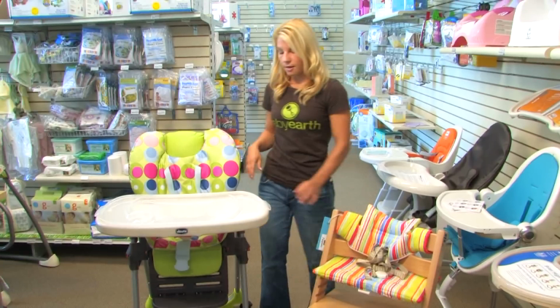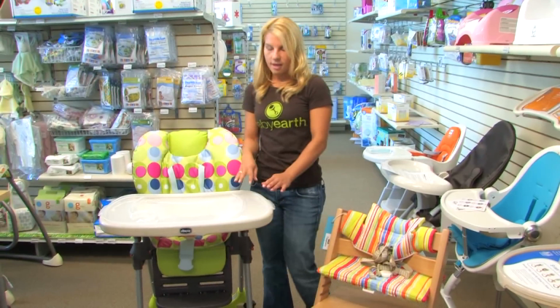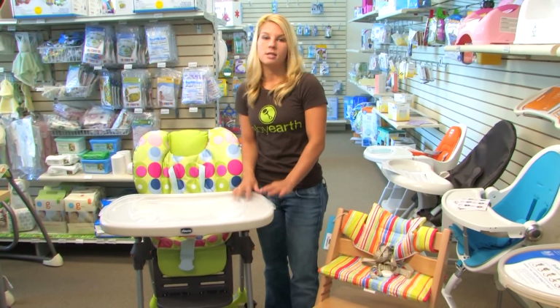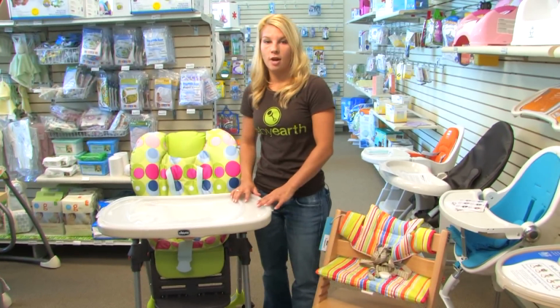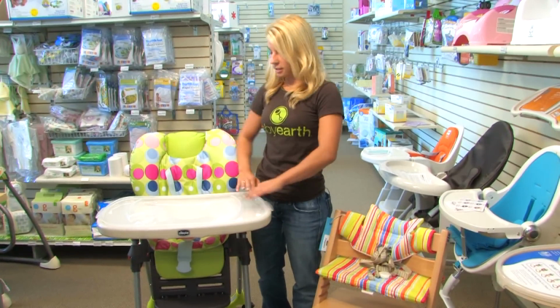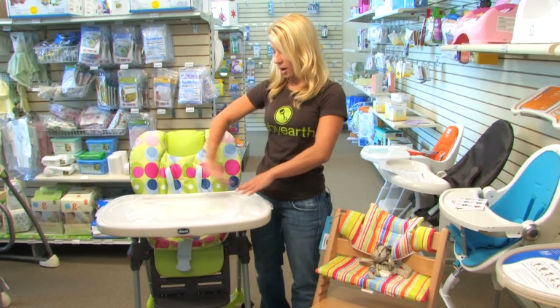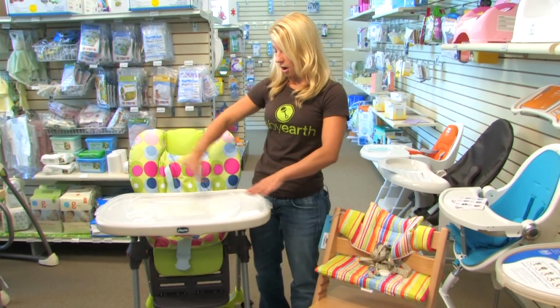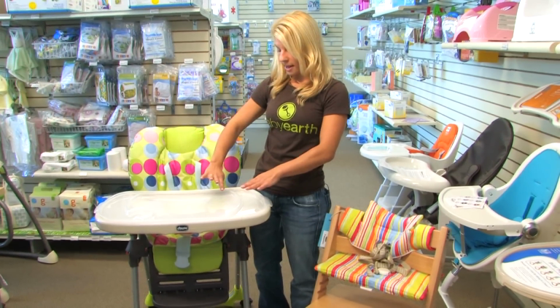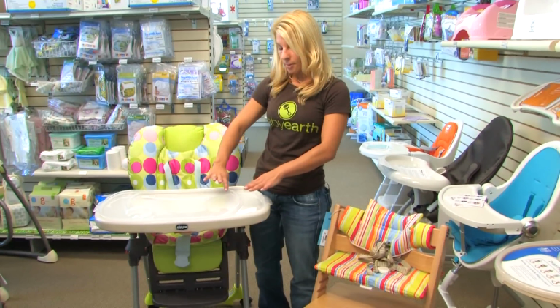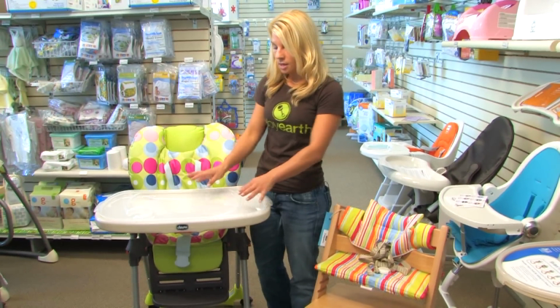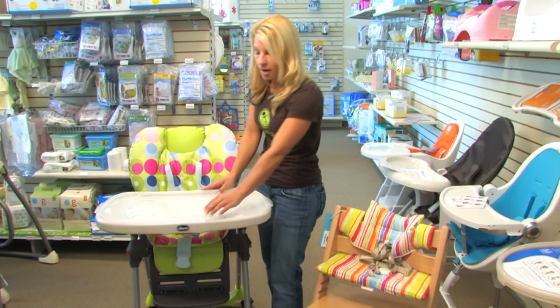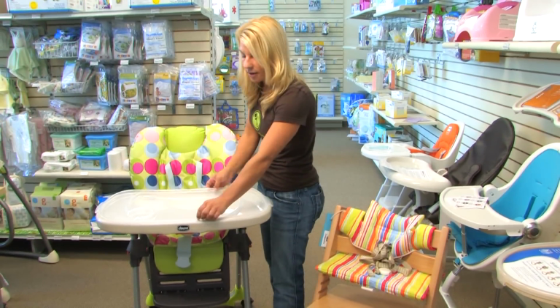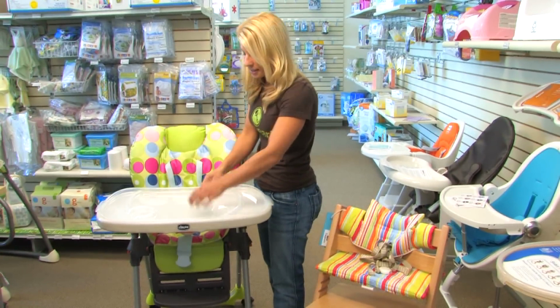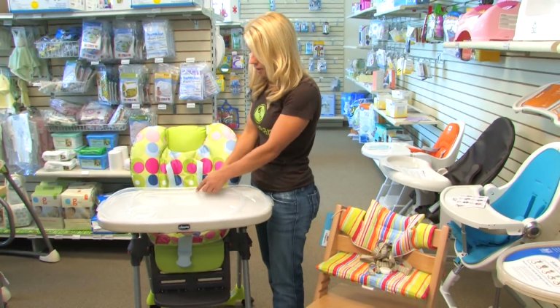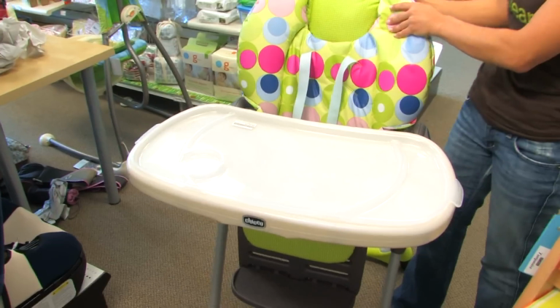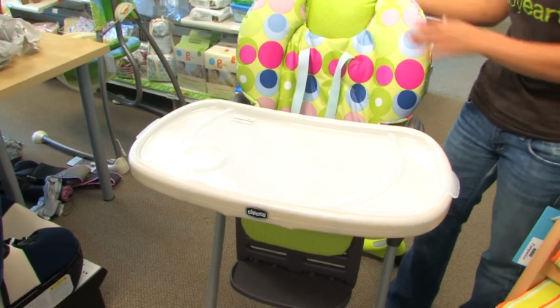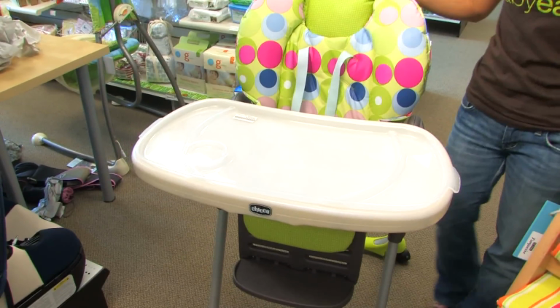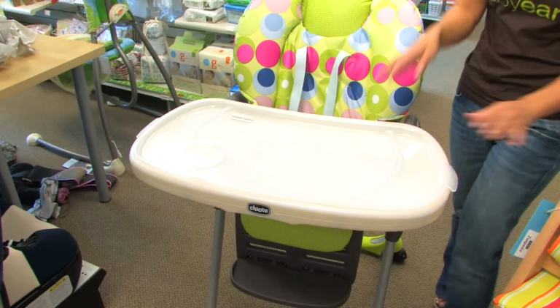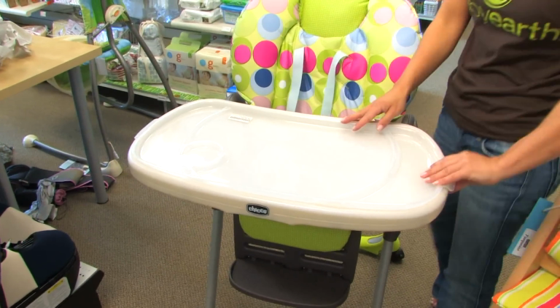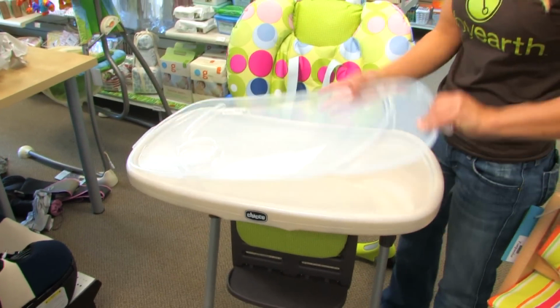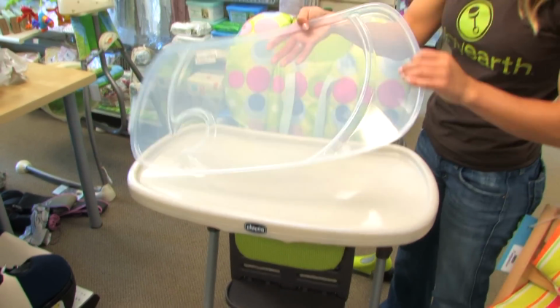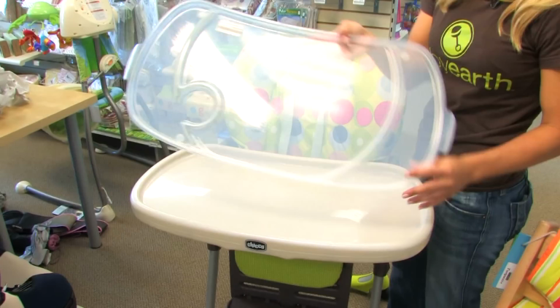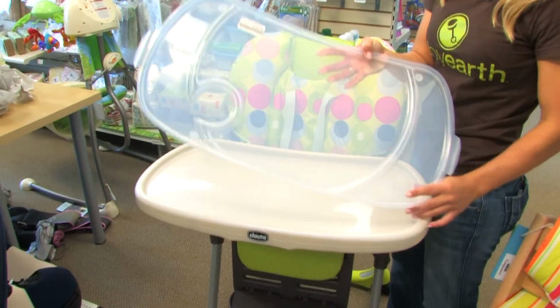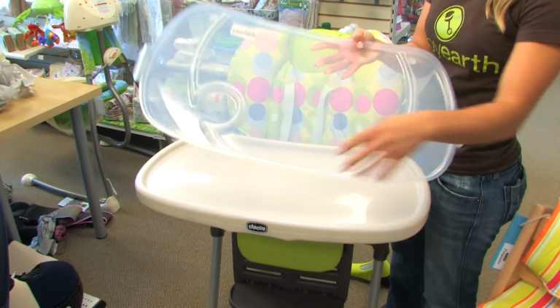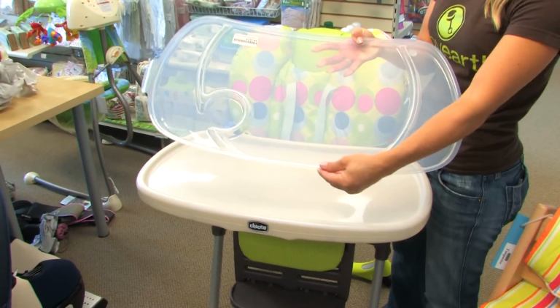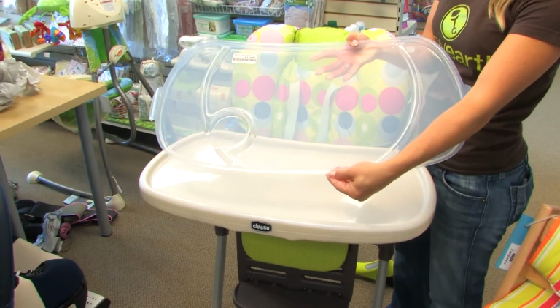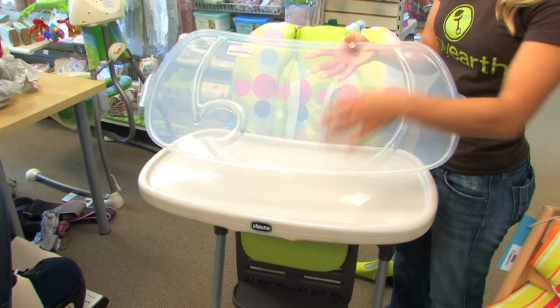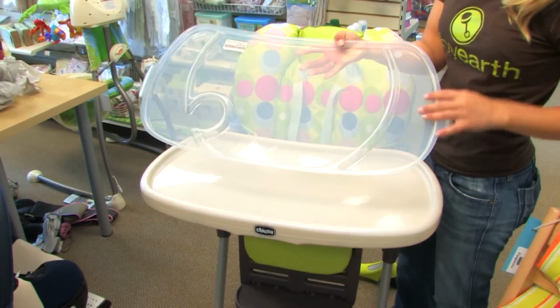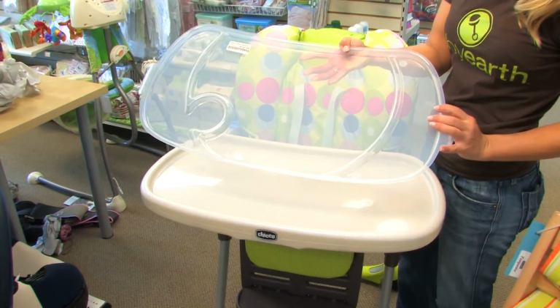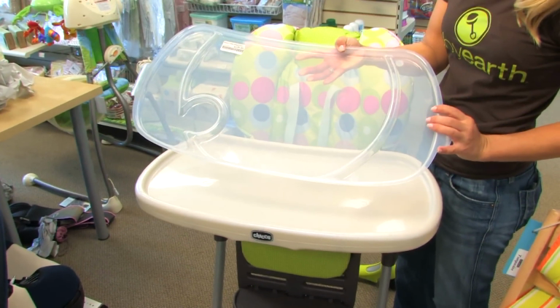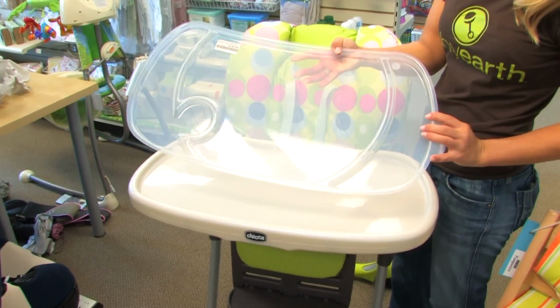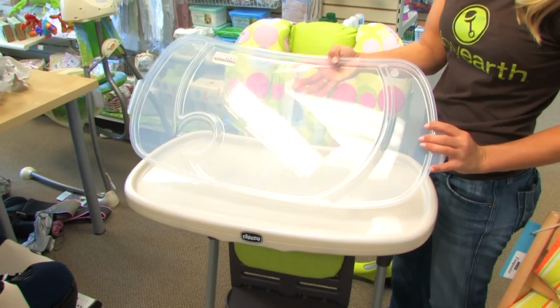Another big thing is the tray, because this is where all the mess happens. You want to have a nice lip on the tray. I like this high chair because the tray actually removes and can just be thrown into the dishwasher.